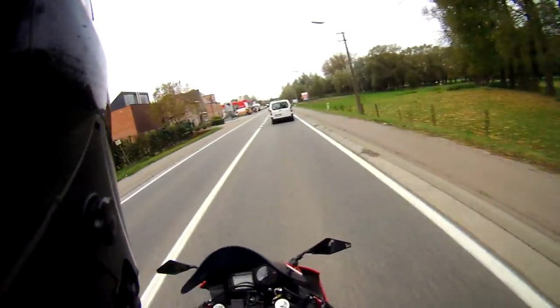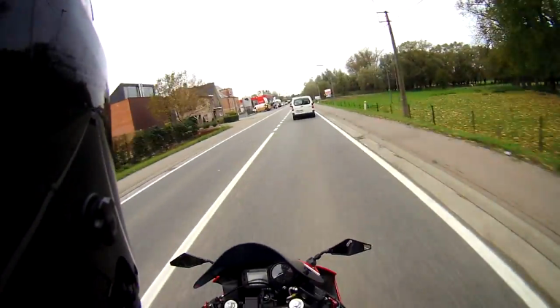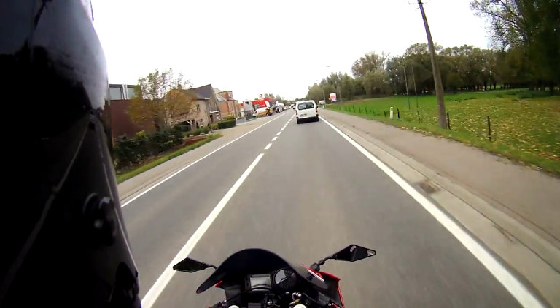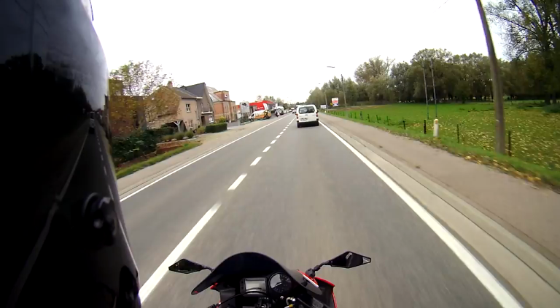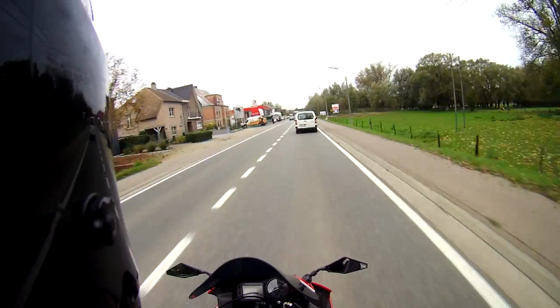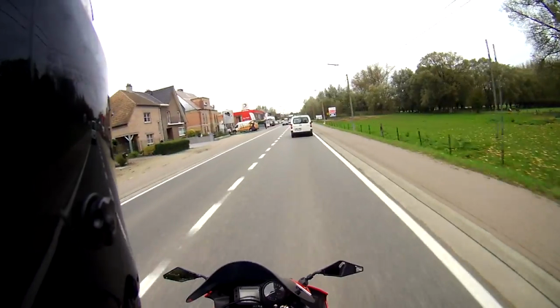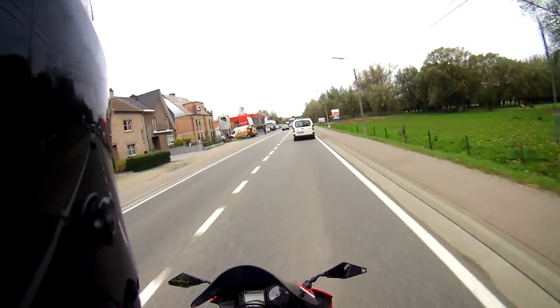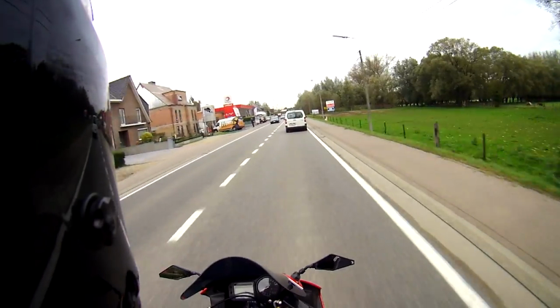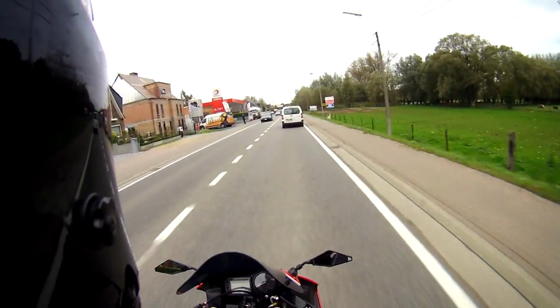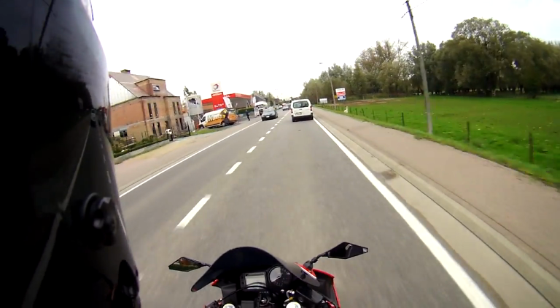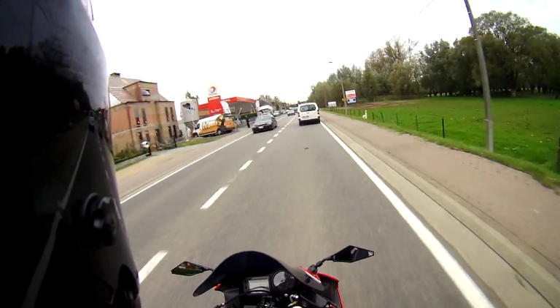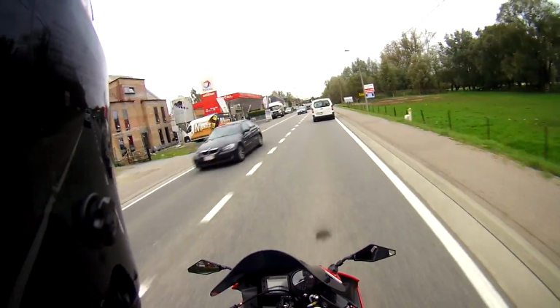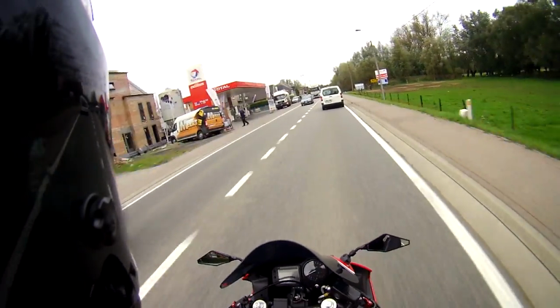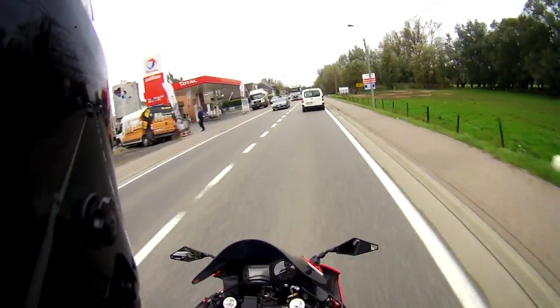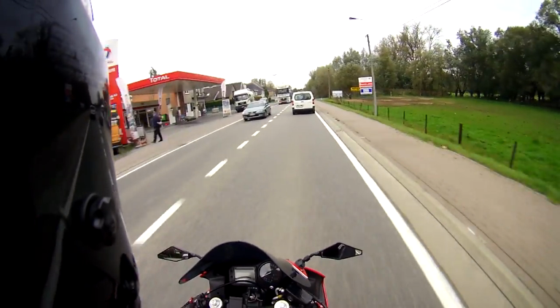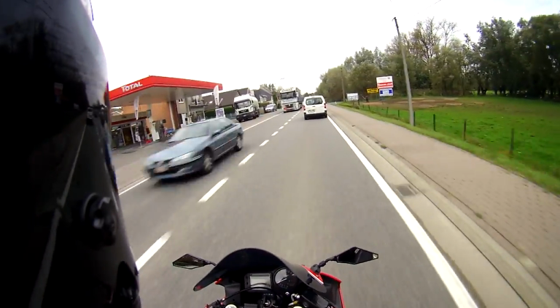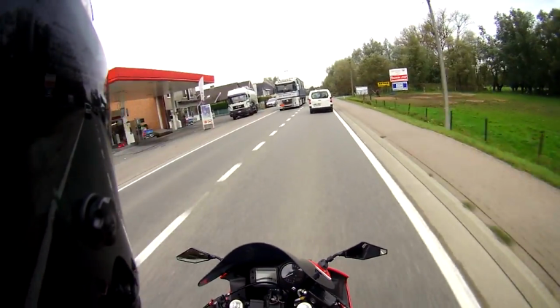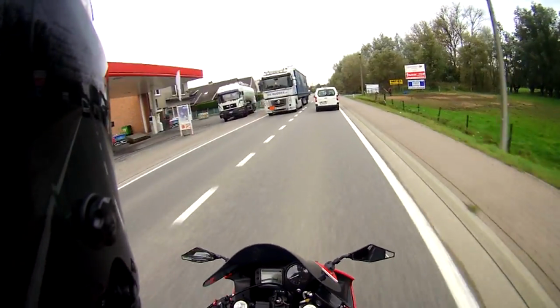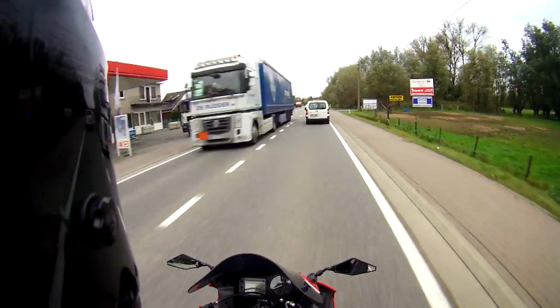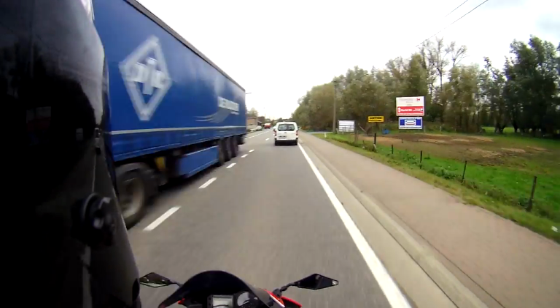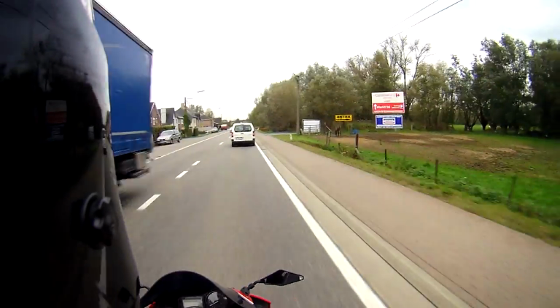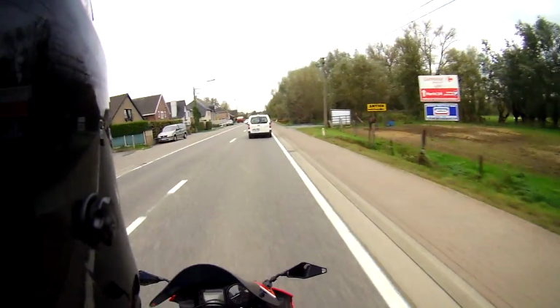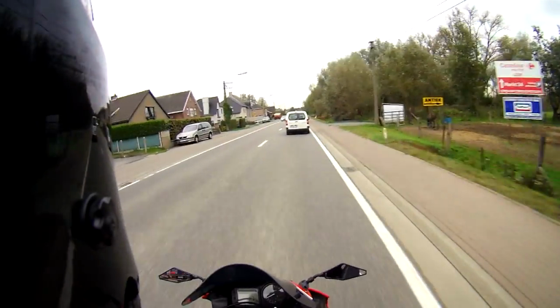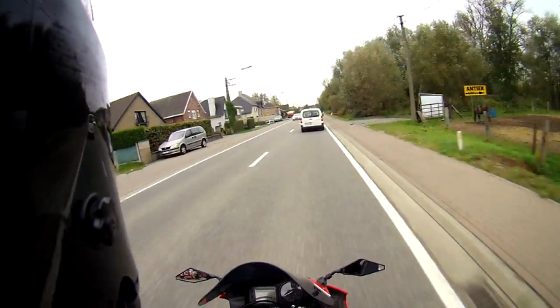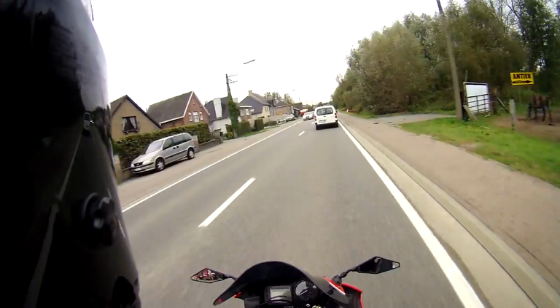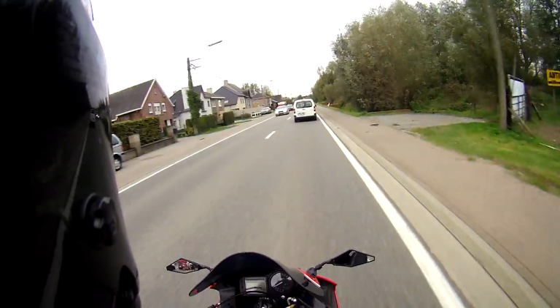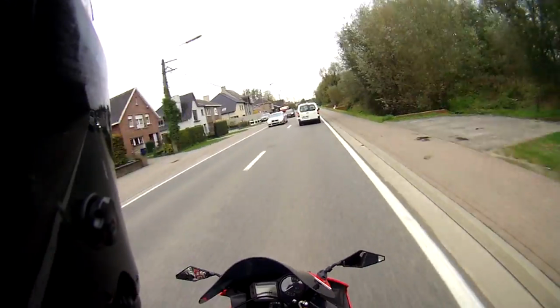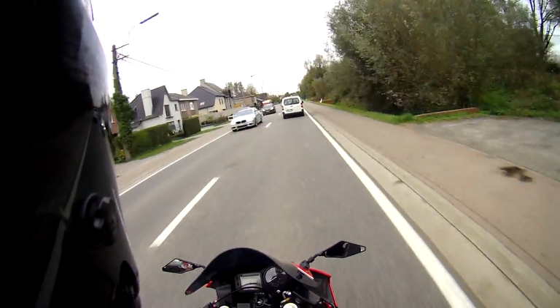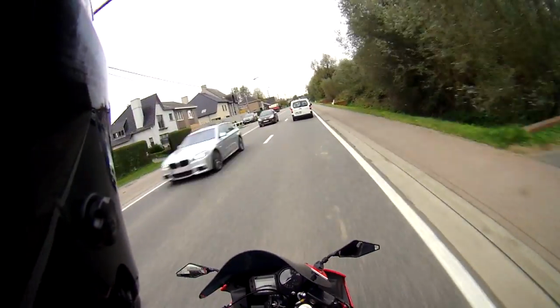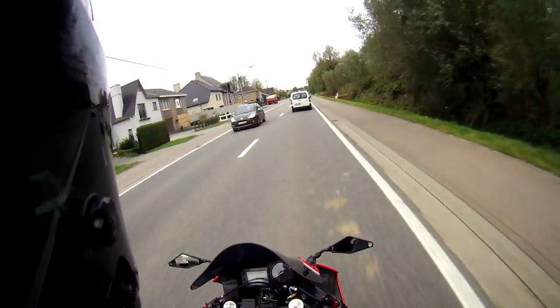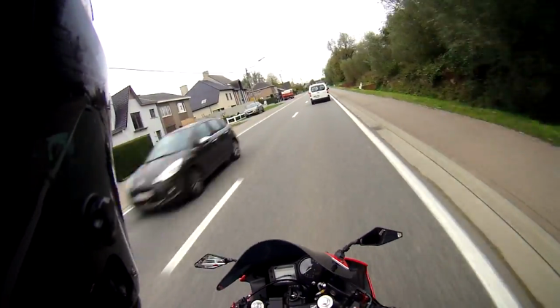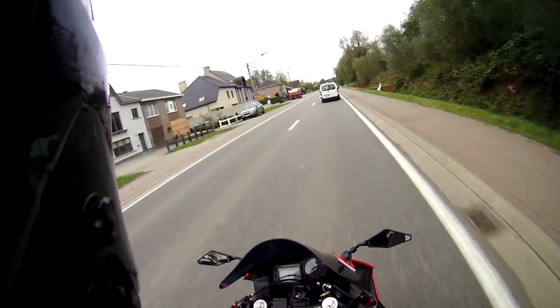Riding home. Gonna chill, play some GTA 5 online. That game is epic — how epic is that game, man? I love it.